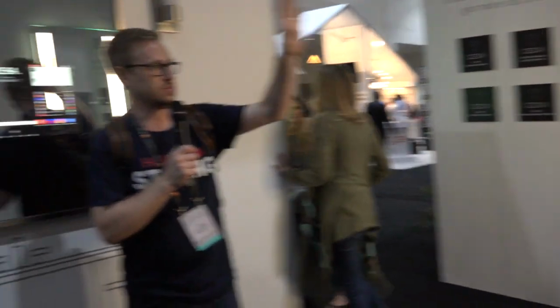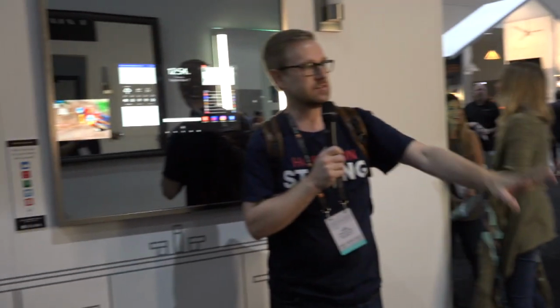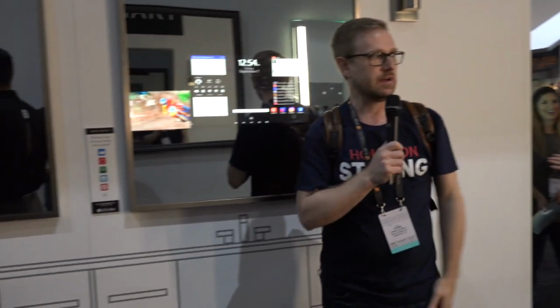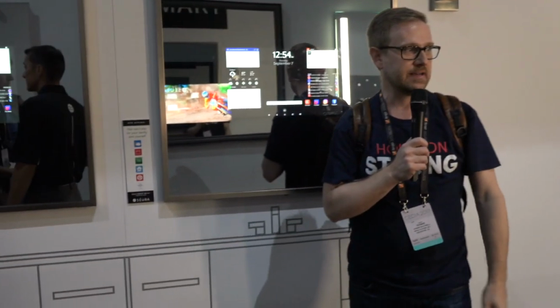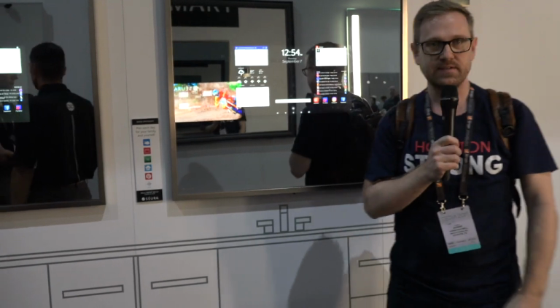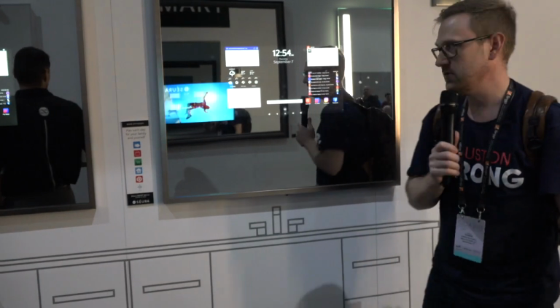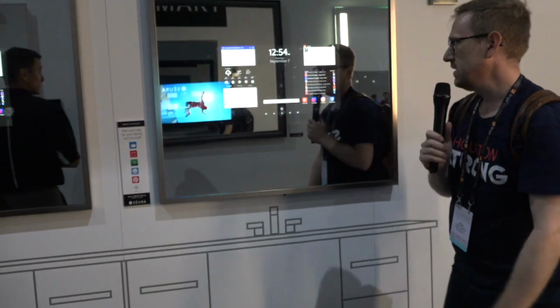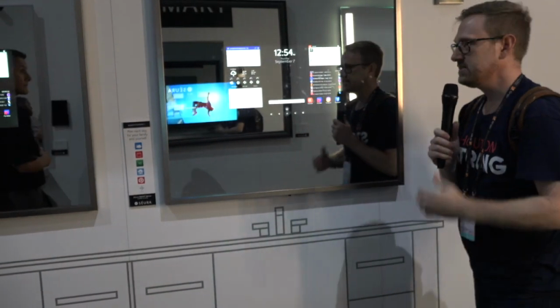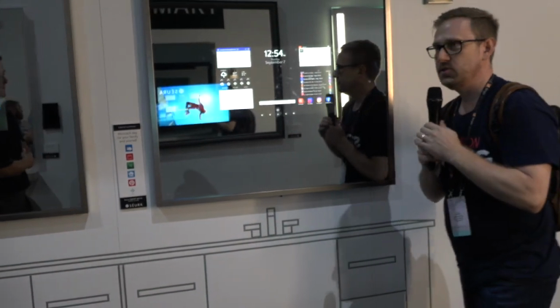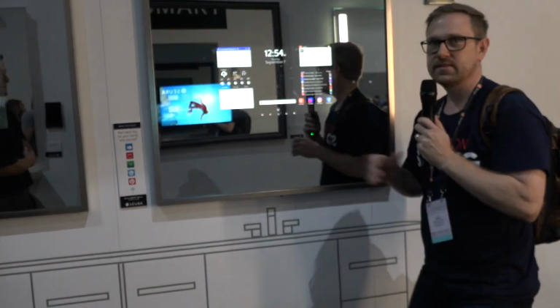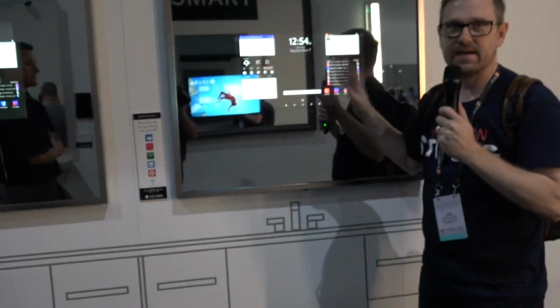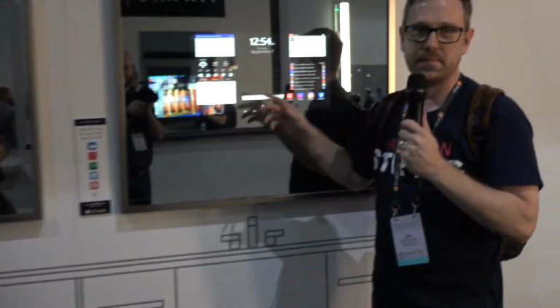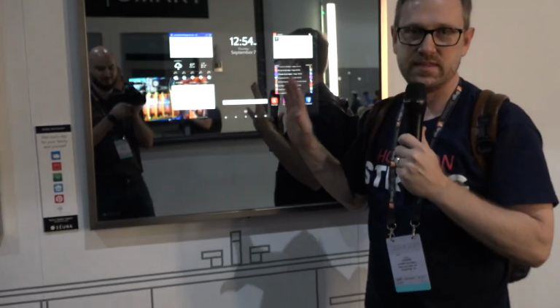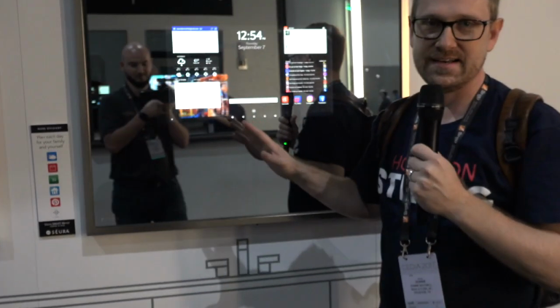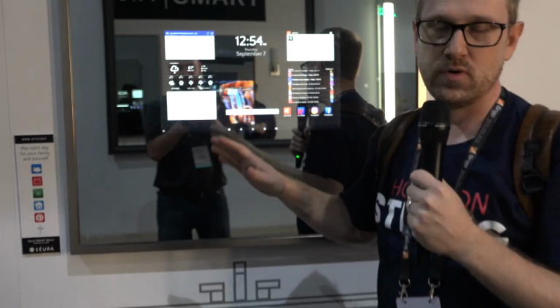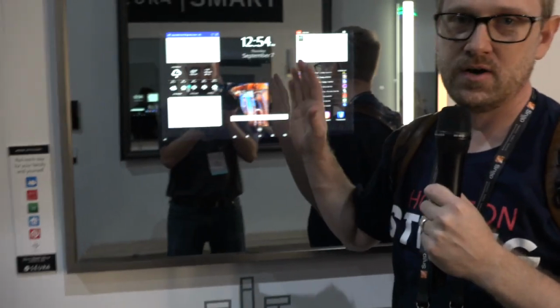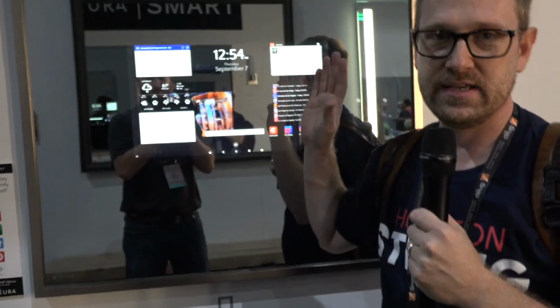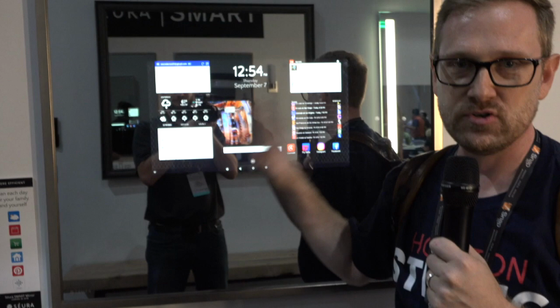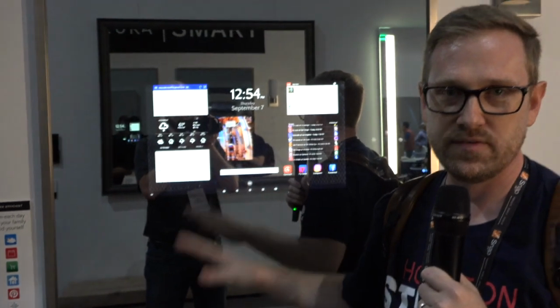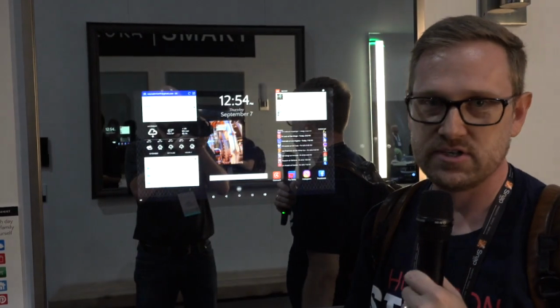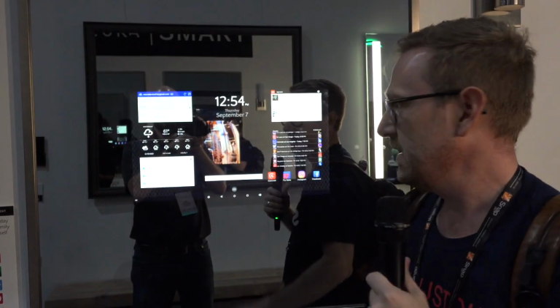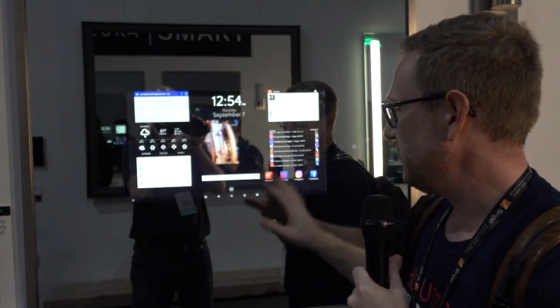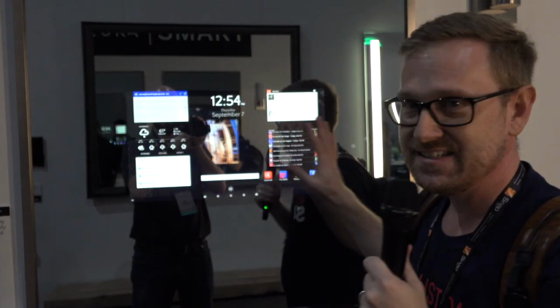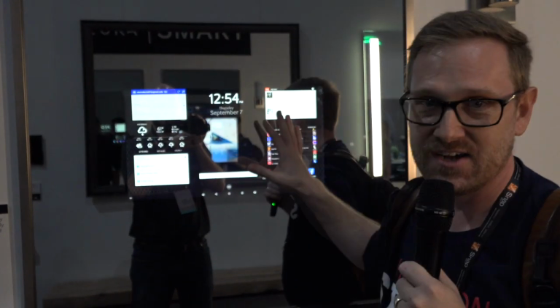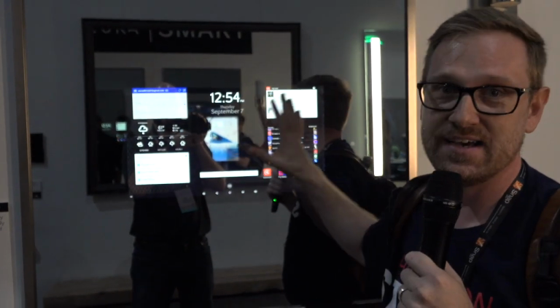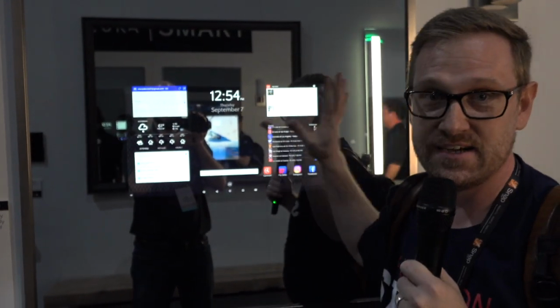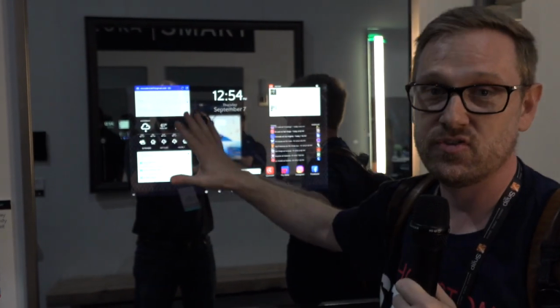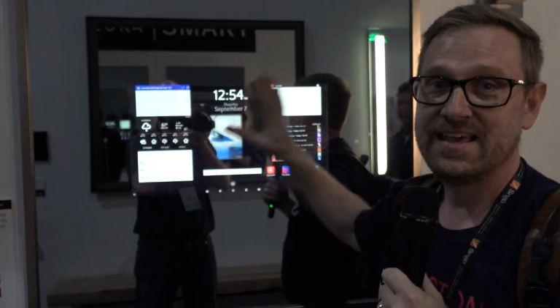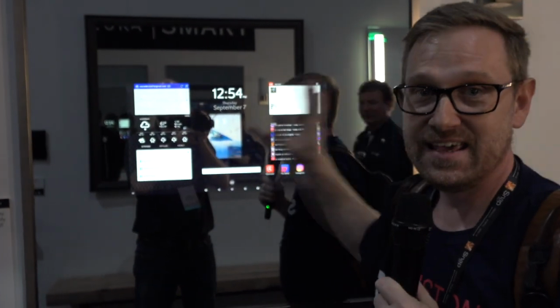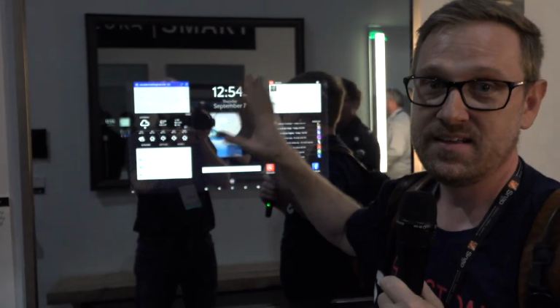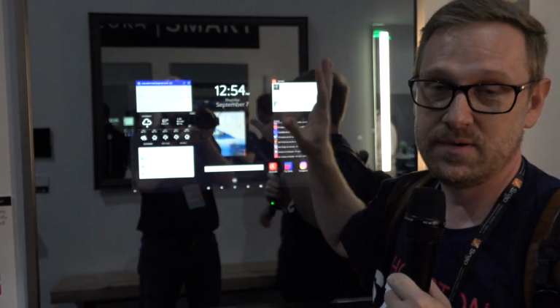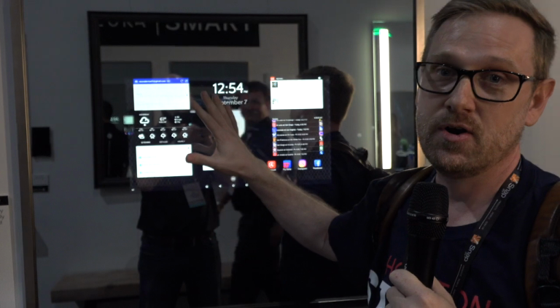You can also integrate lighting inside of them too. This is a new product that they haven't come out with yet that we're going to hopefully get first quarter of next year, and this is actually a touchscreen in the mirror.